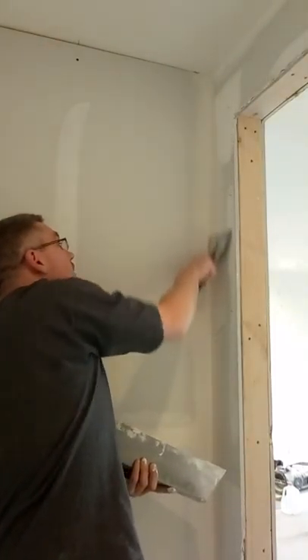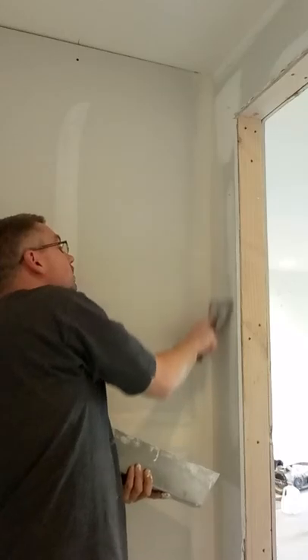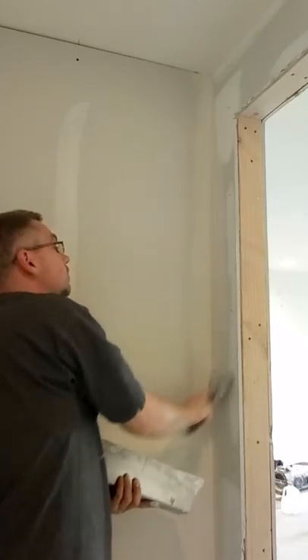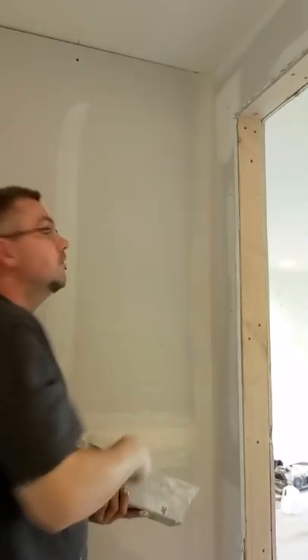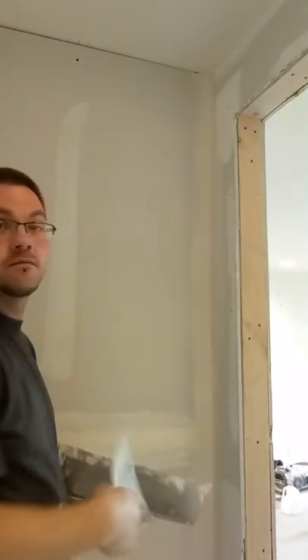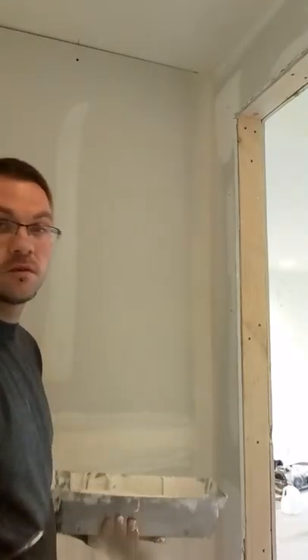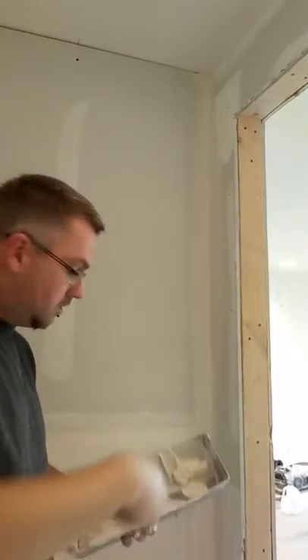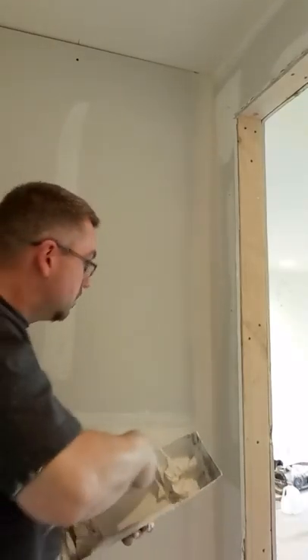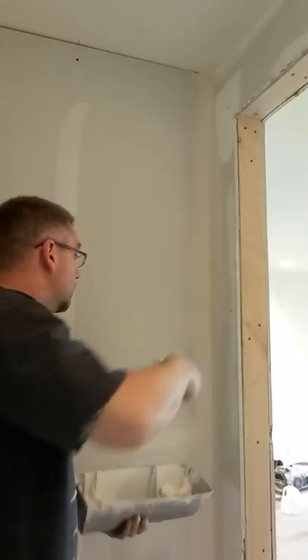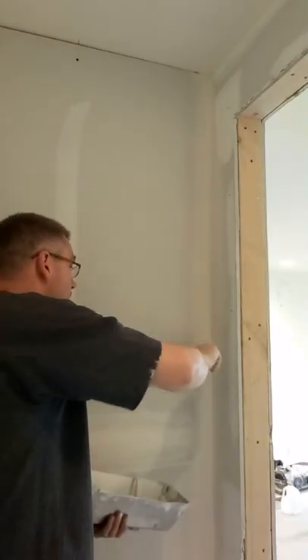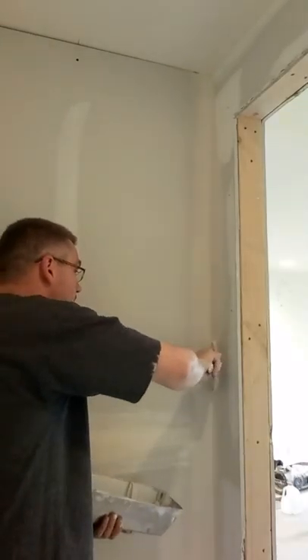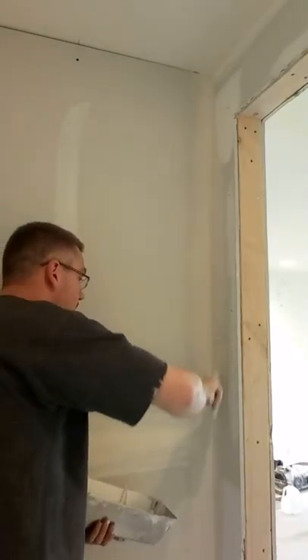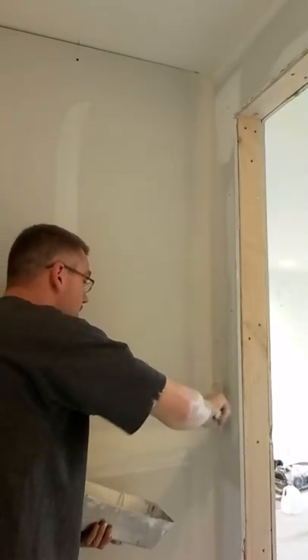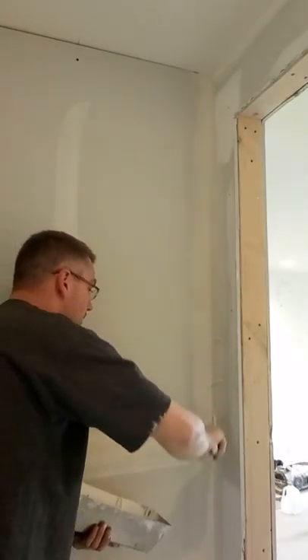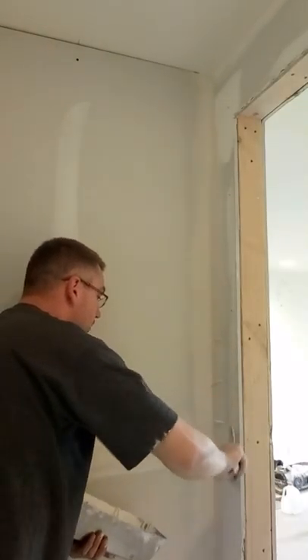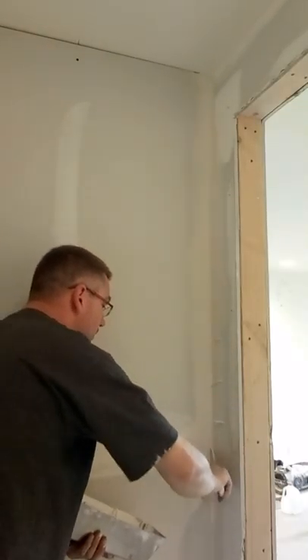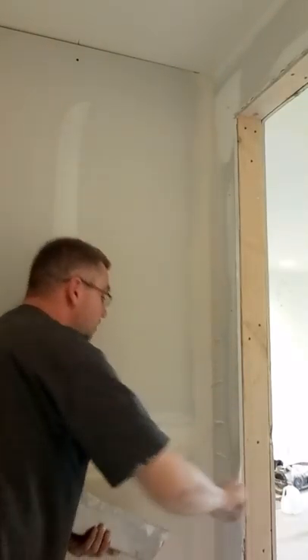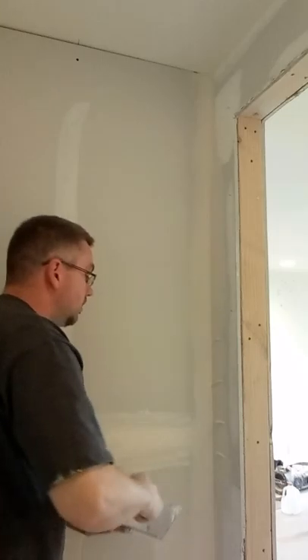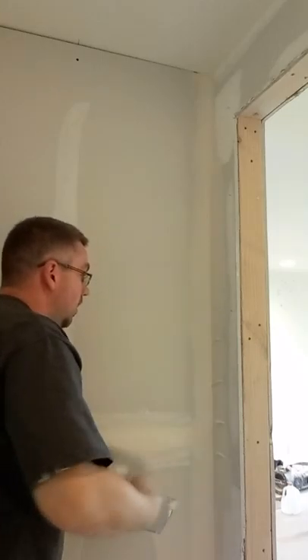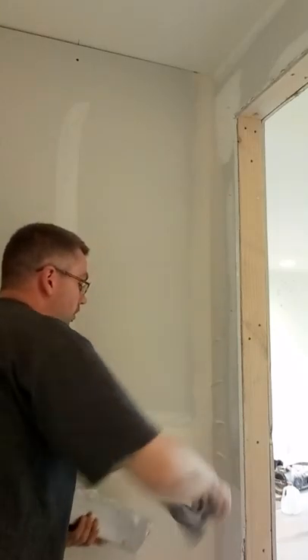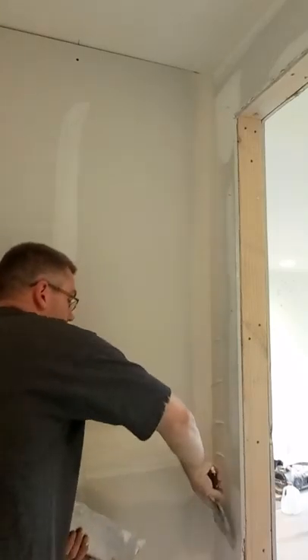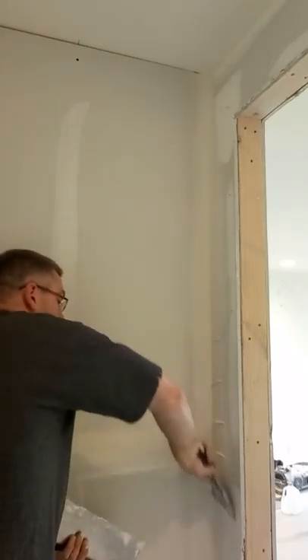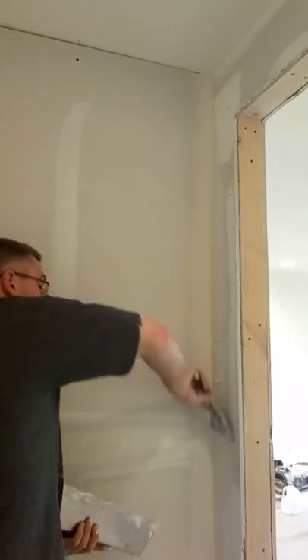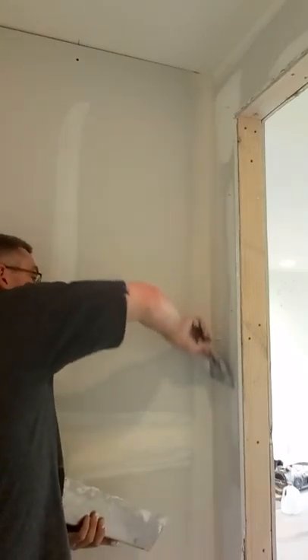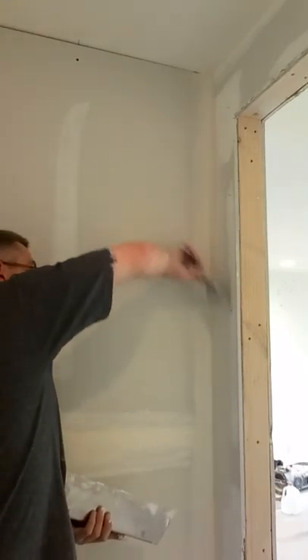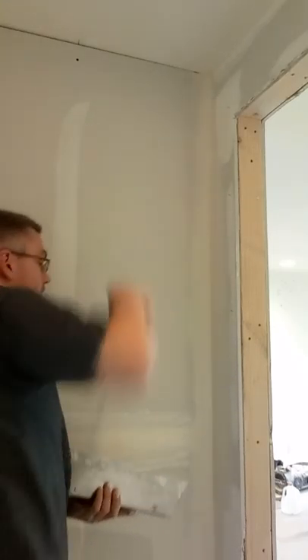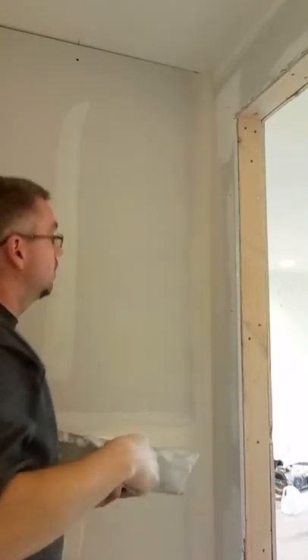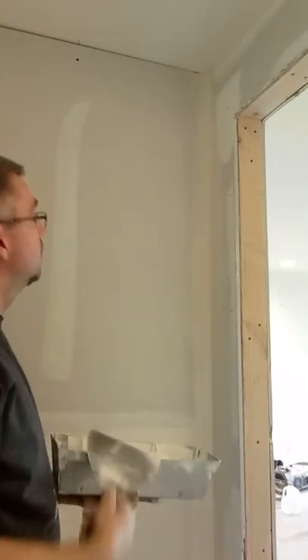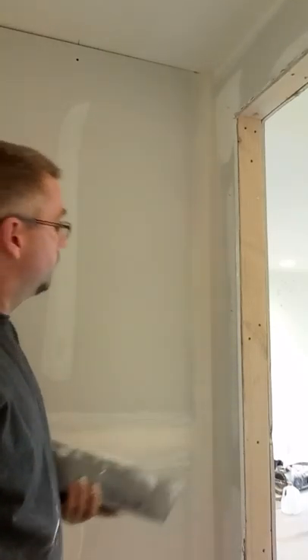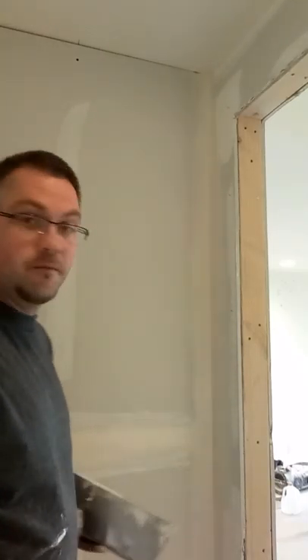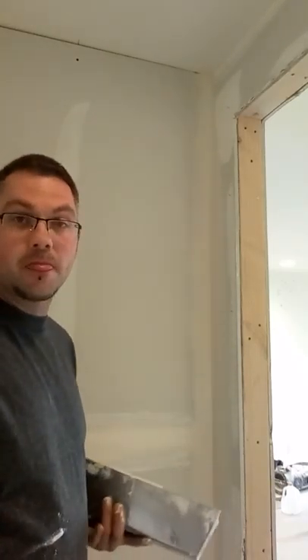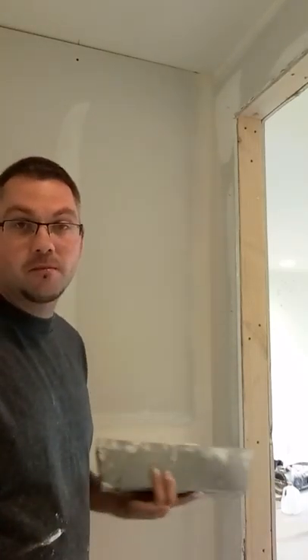Then just pull down. Again, just kind of keep going. Then this one, I'm going to pull up so I'm not taking it with my whole body. Okay? Simple — keep it rolling off.